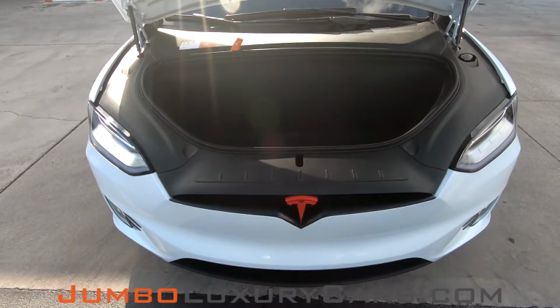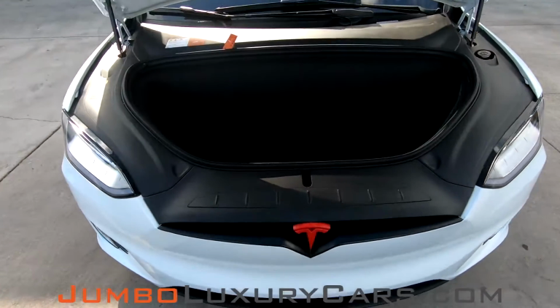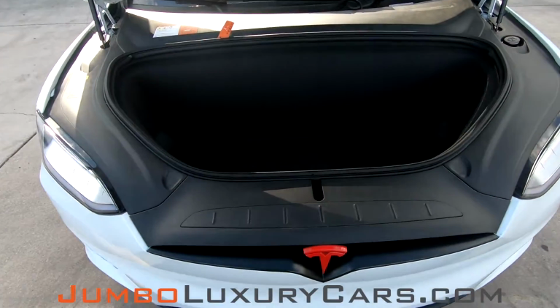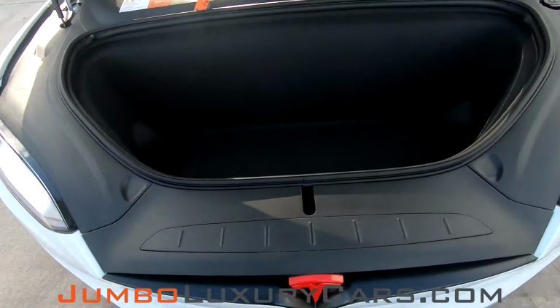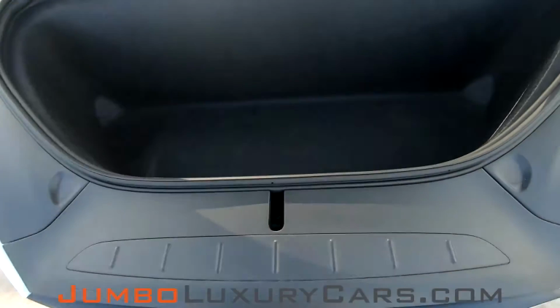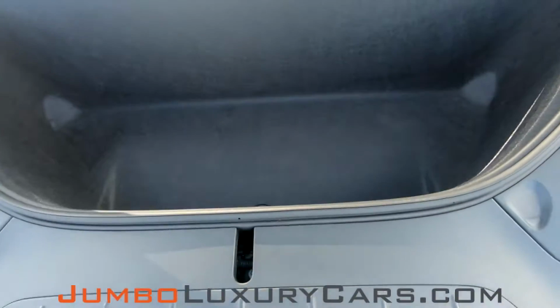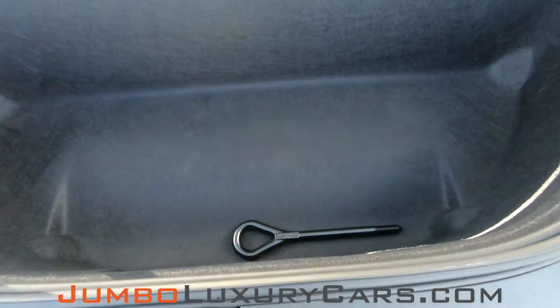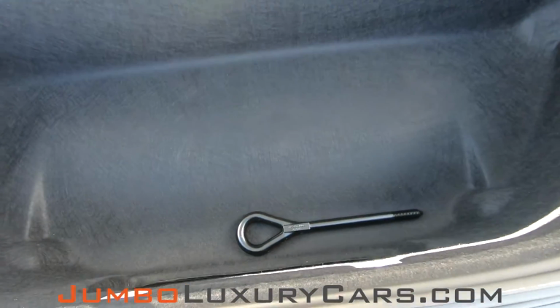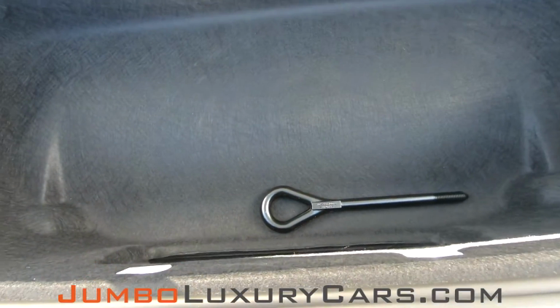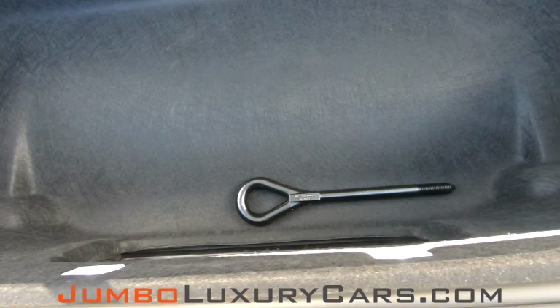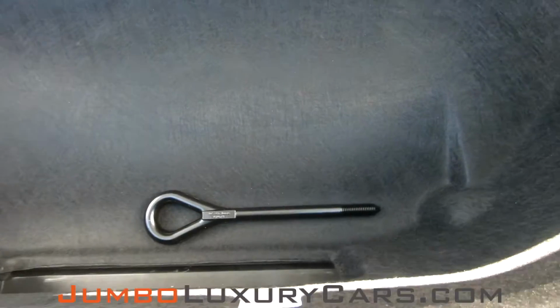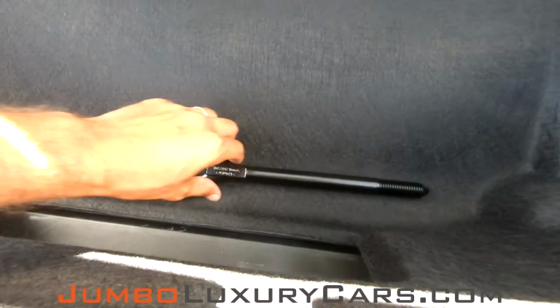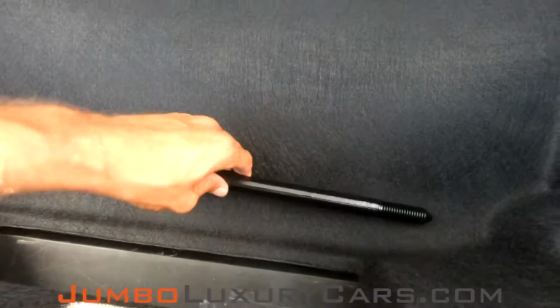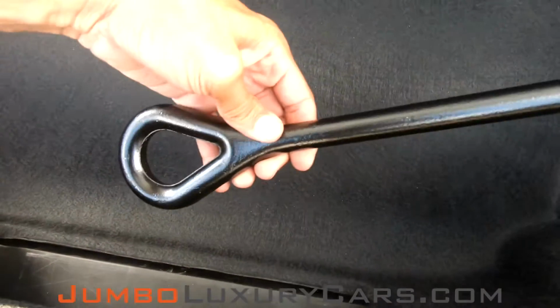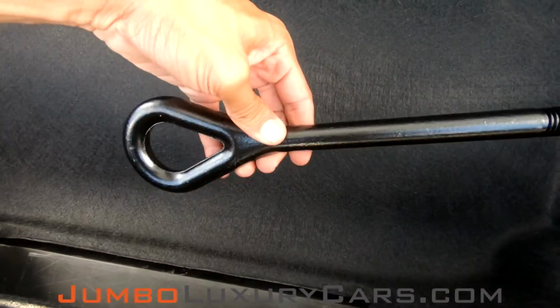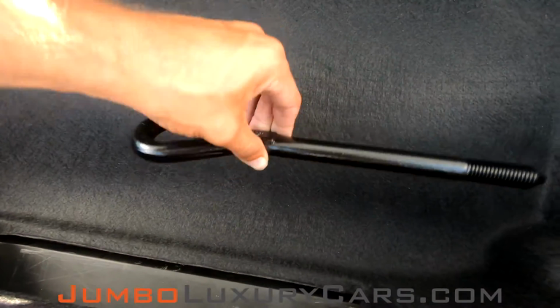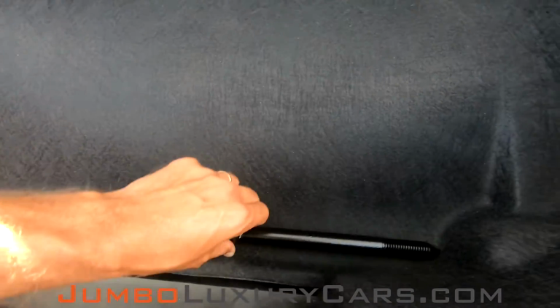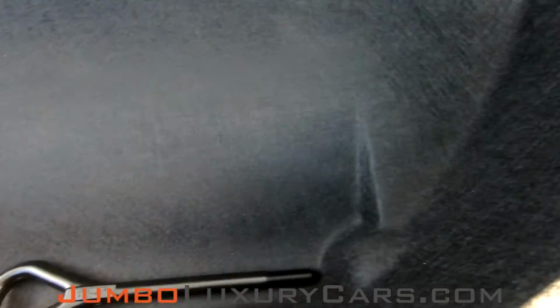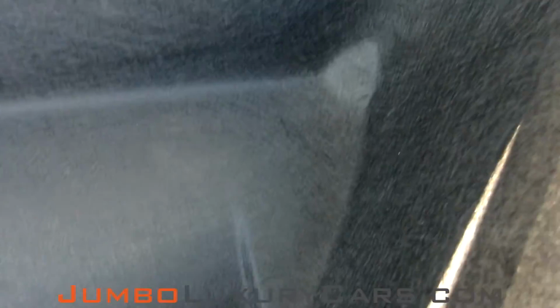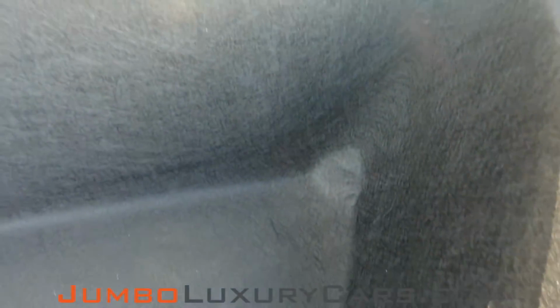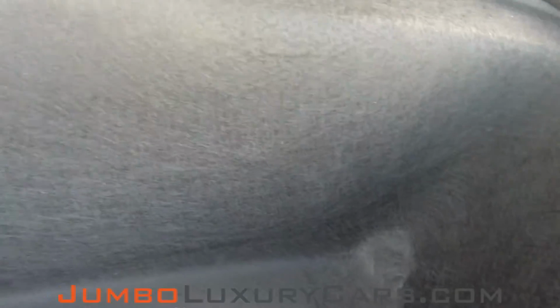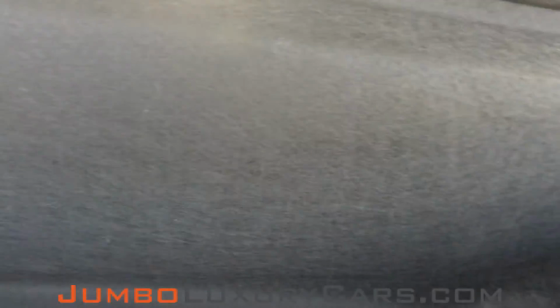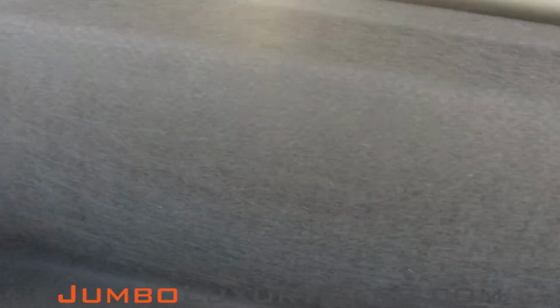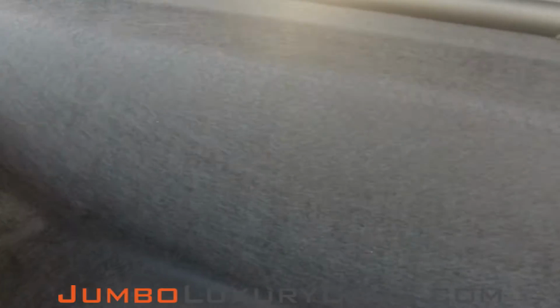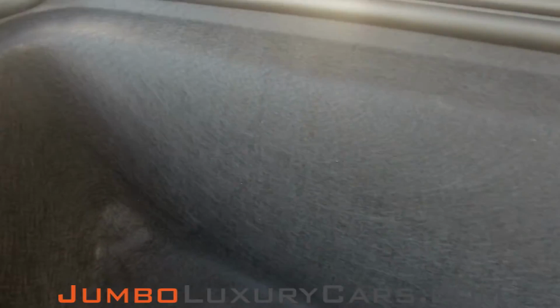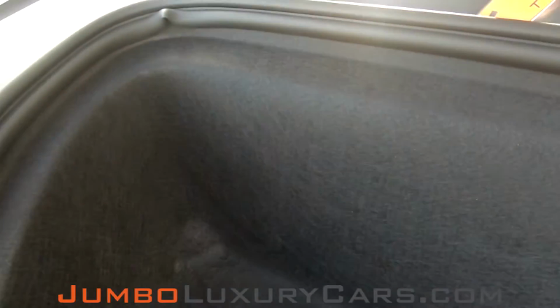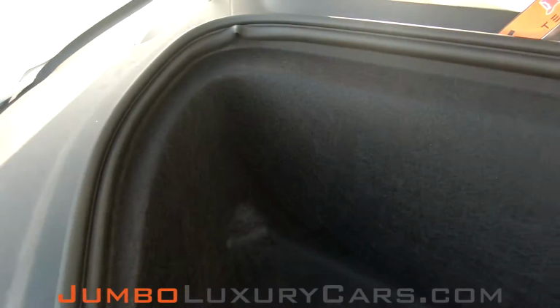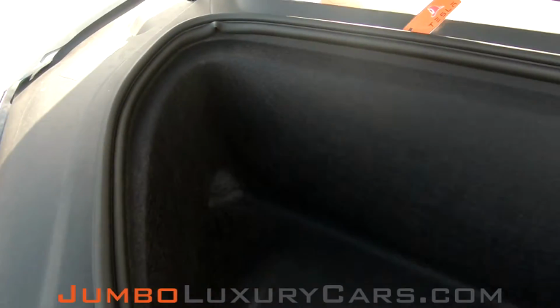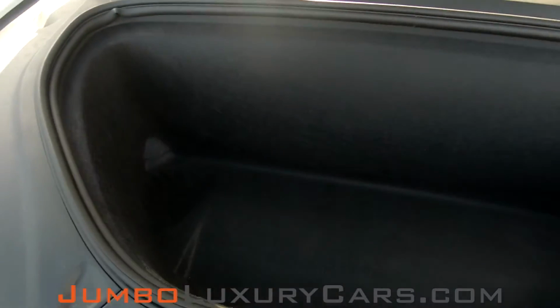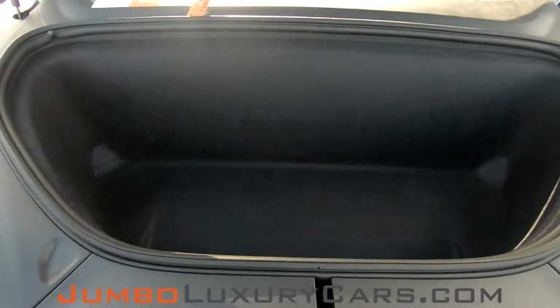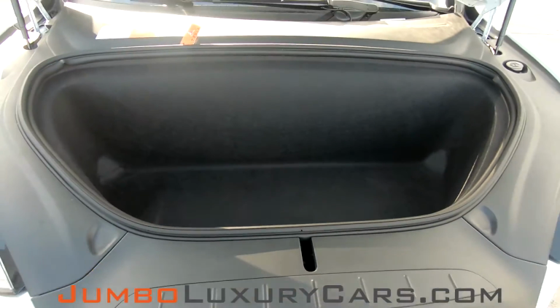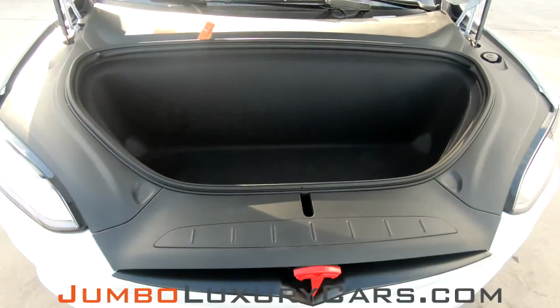Now let's continue with the trunk — extra storage. Here we have tools that come with the vehicle. As you can see, everything is in excellent condition.